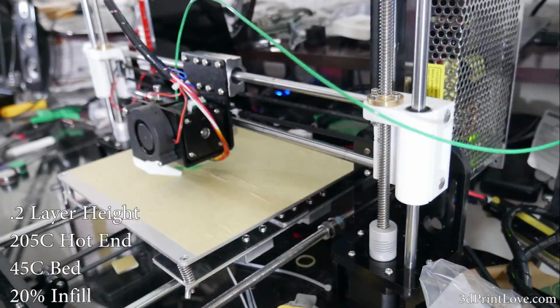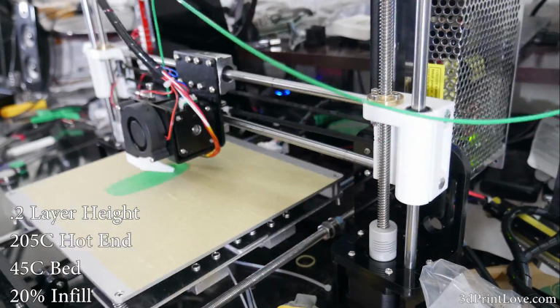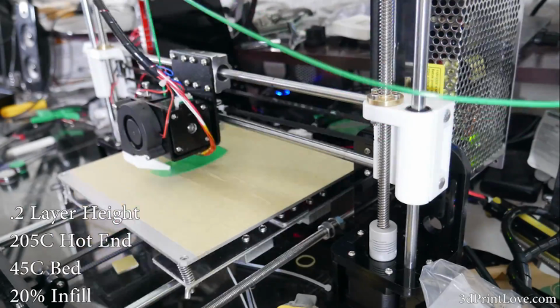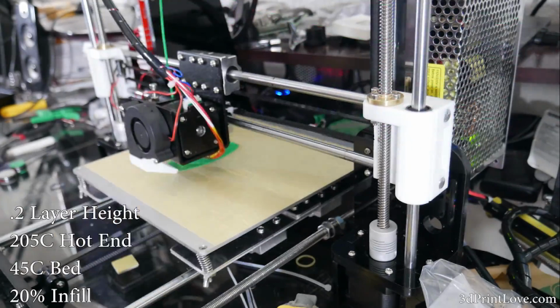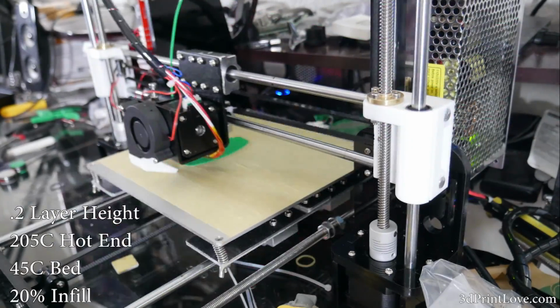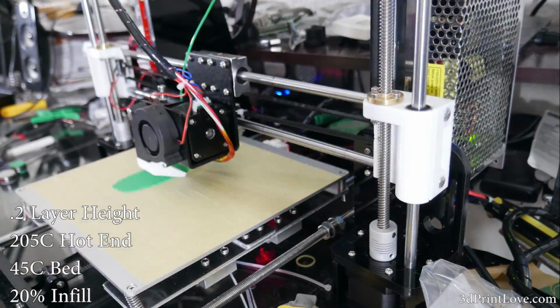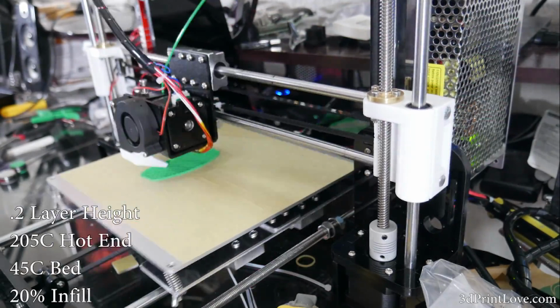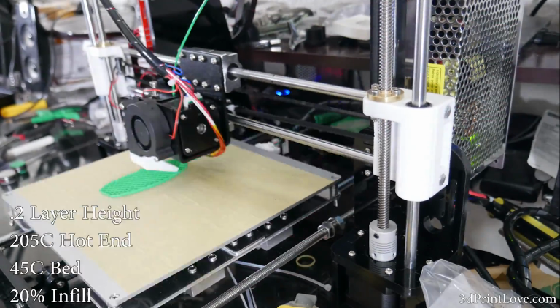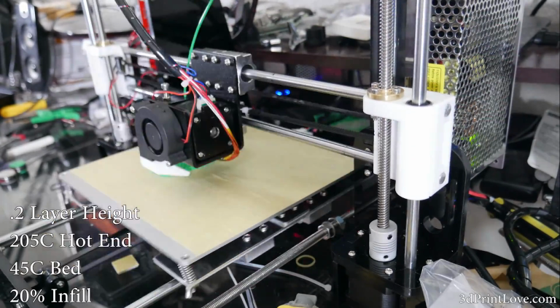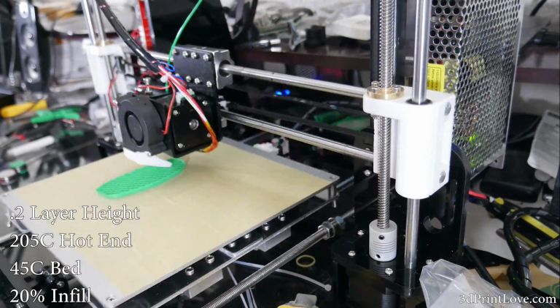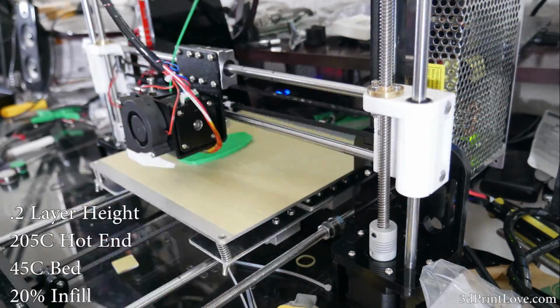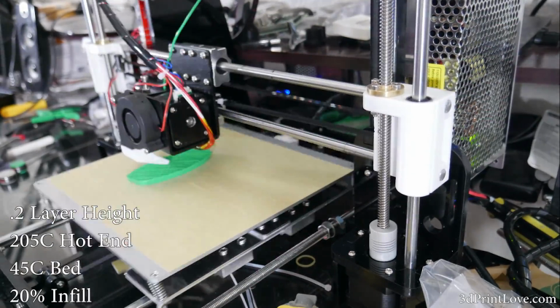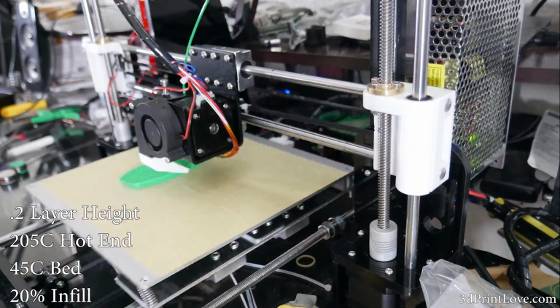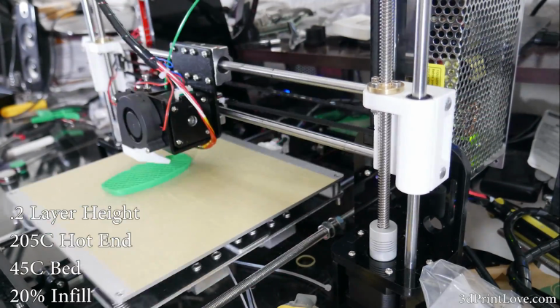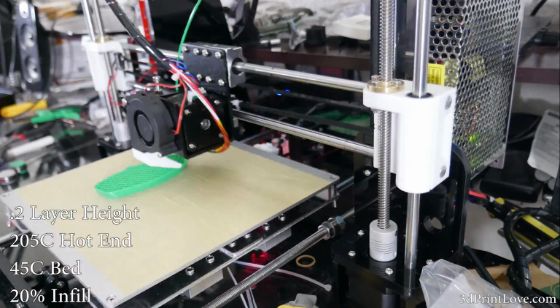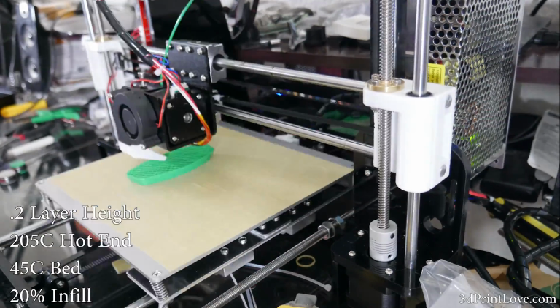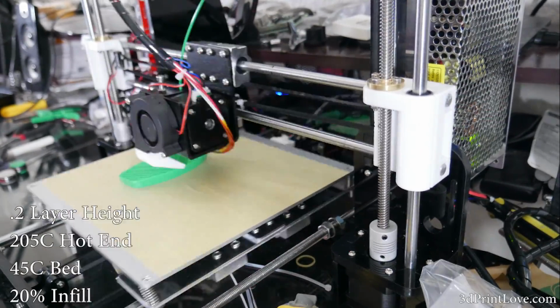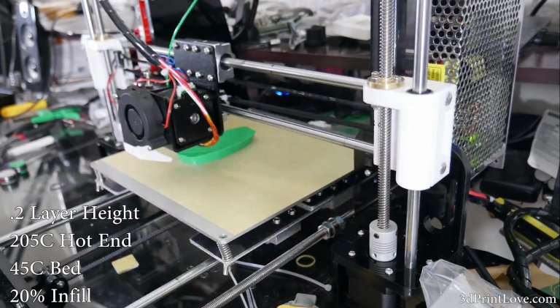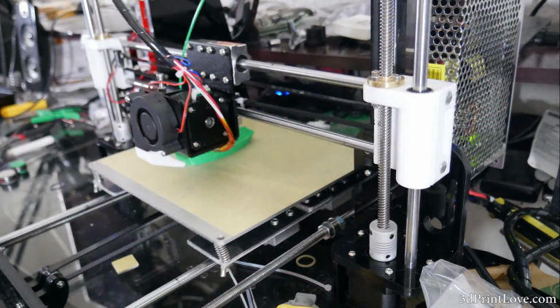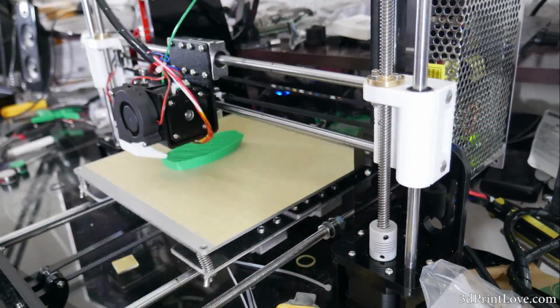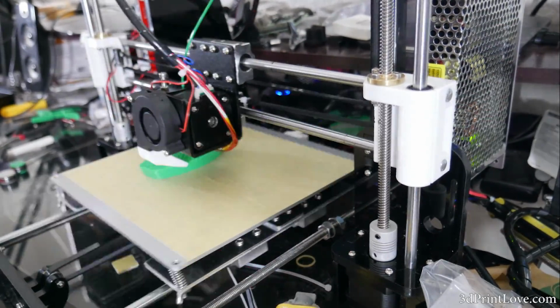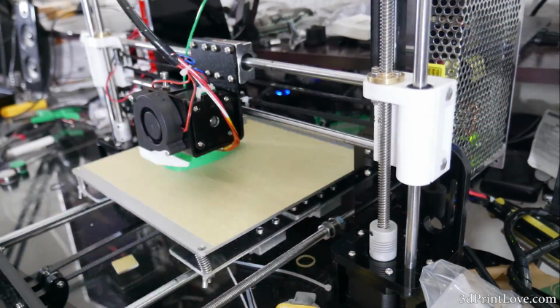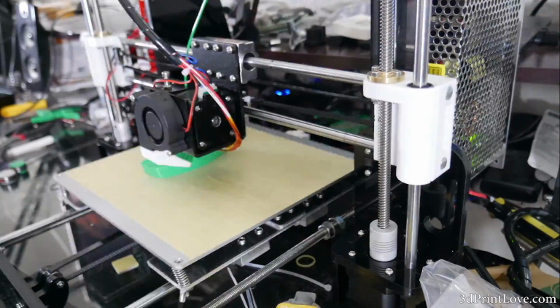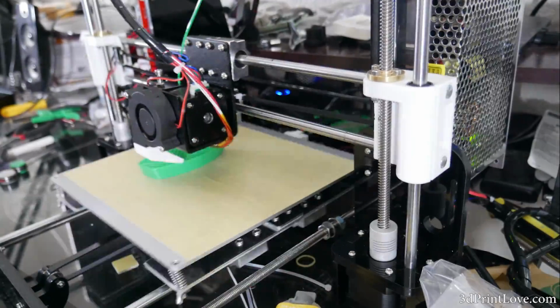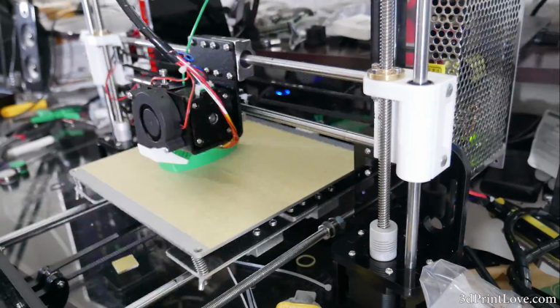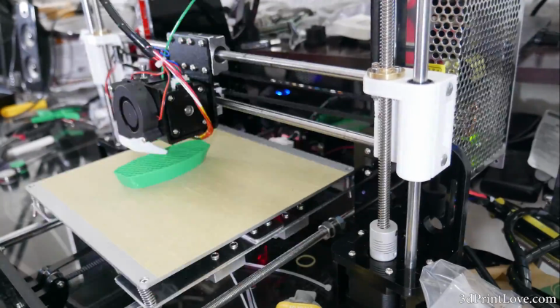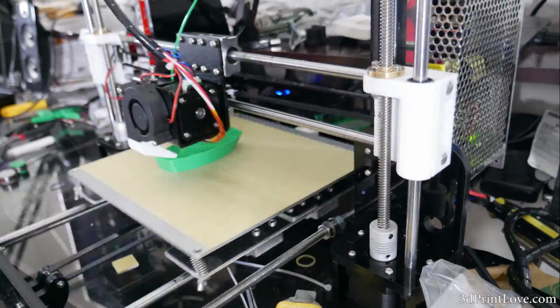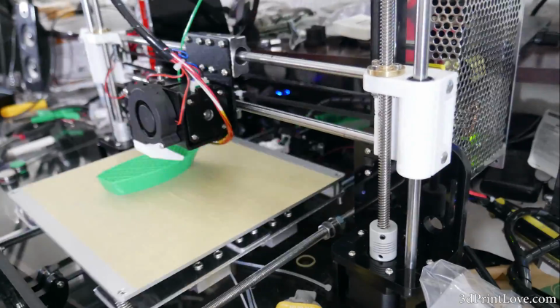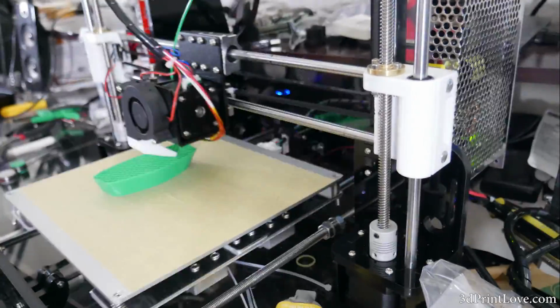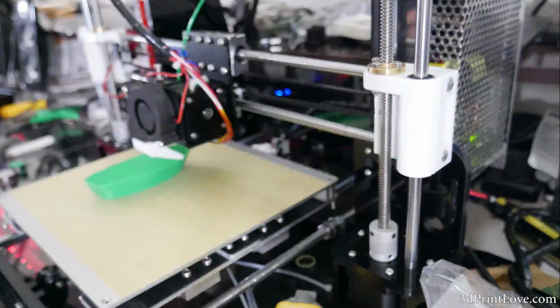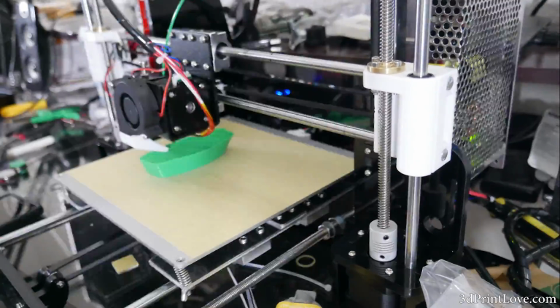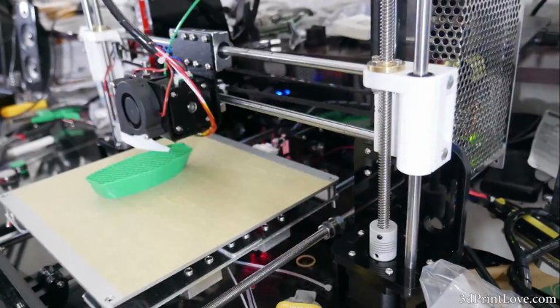Hey, what's going on guys? Daniel from ModBot here. I thought we'd take a little break — I know we're still building the Anet A8, at least the series — but I decided to take a break and kind of do a little teaser.